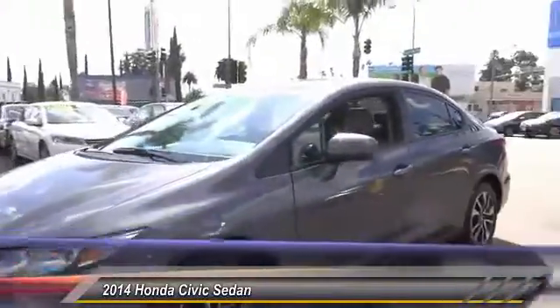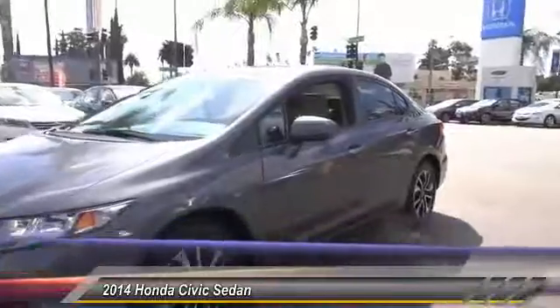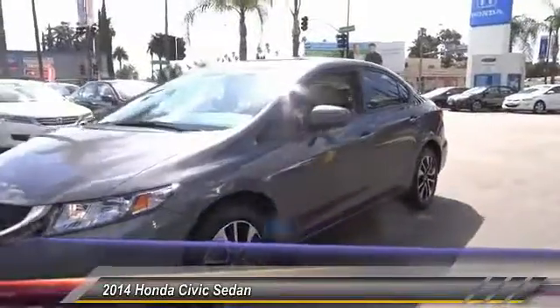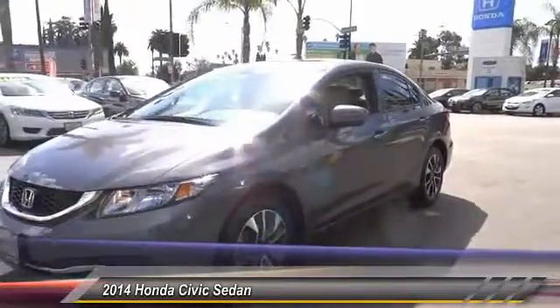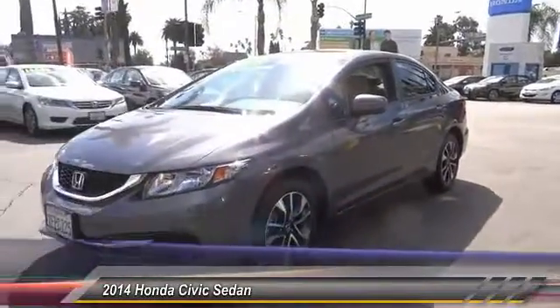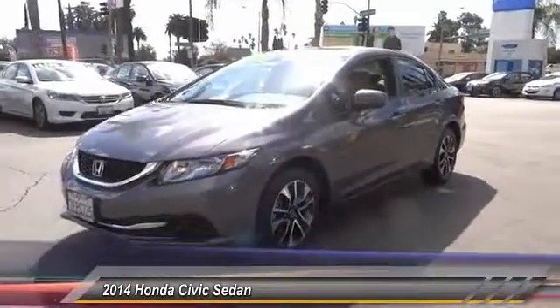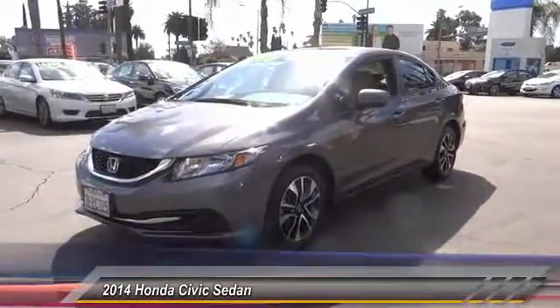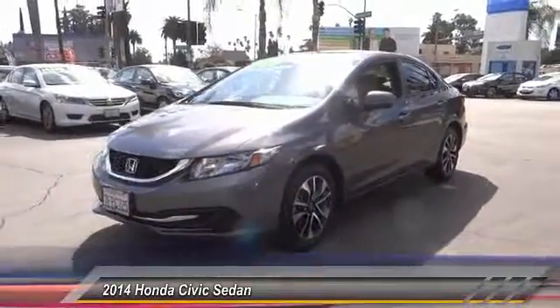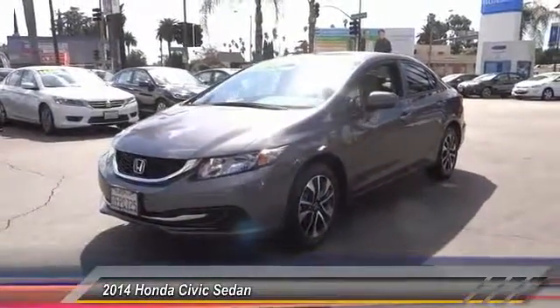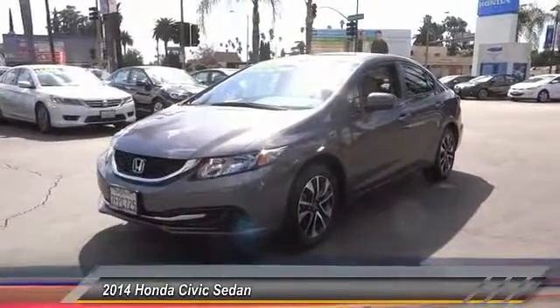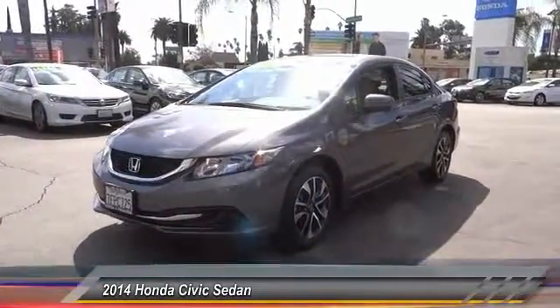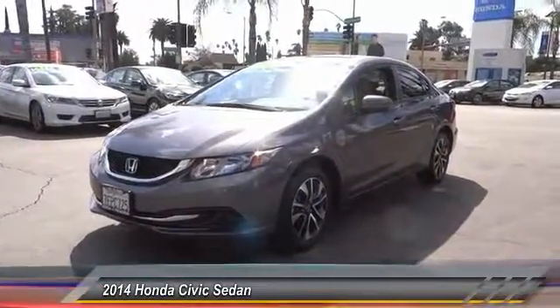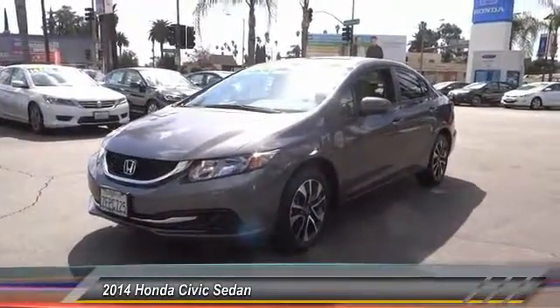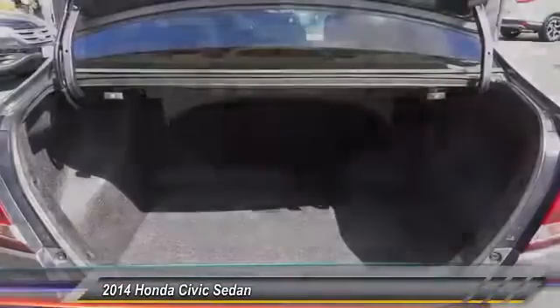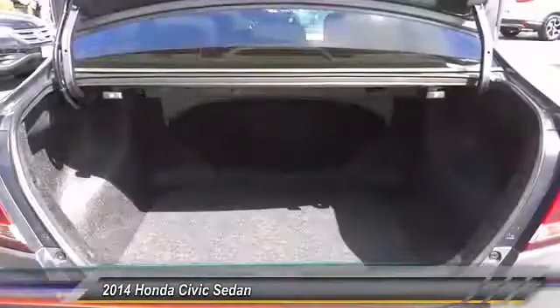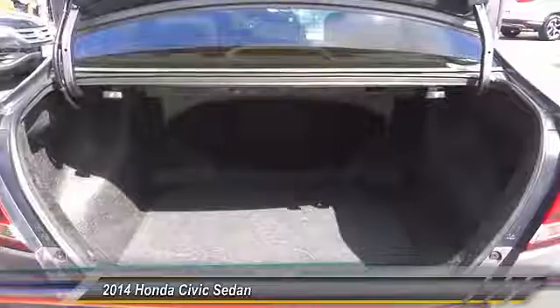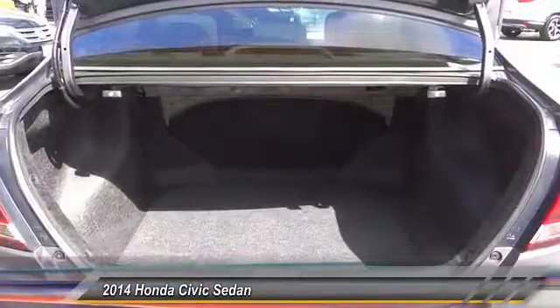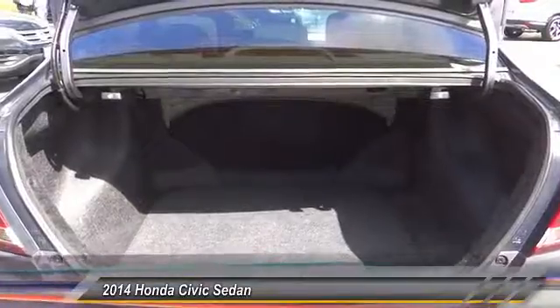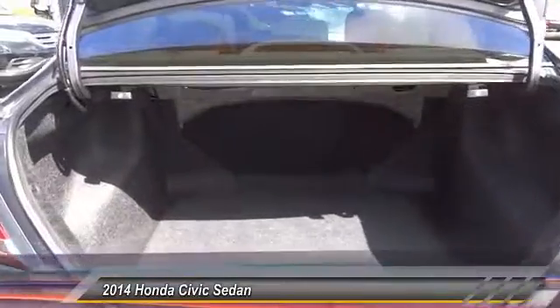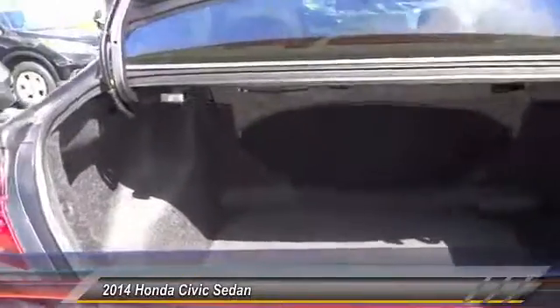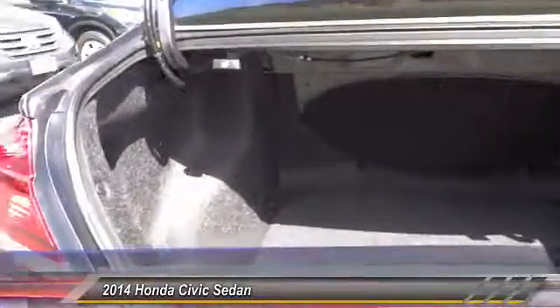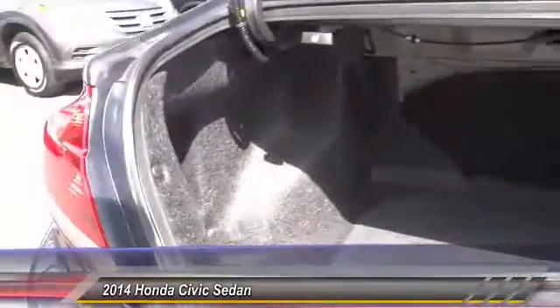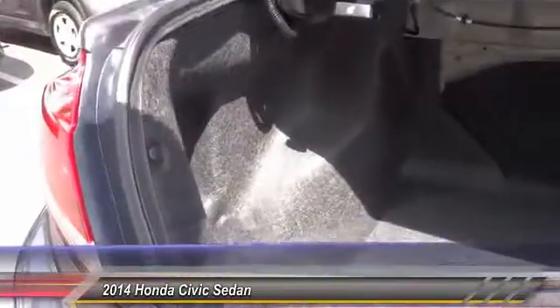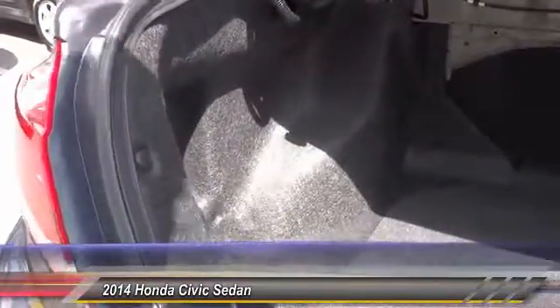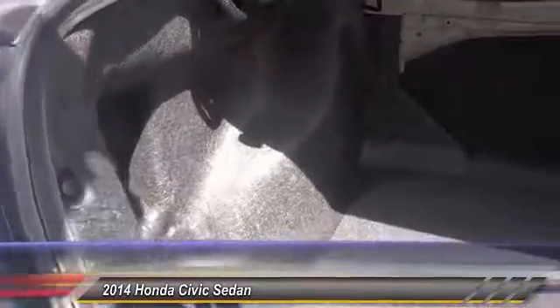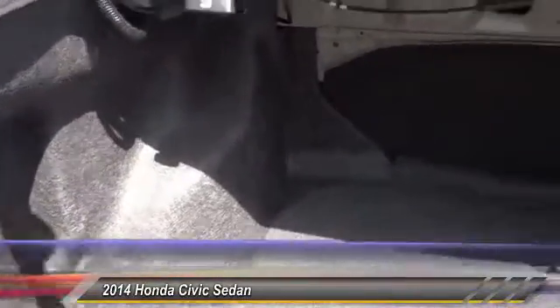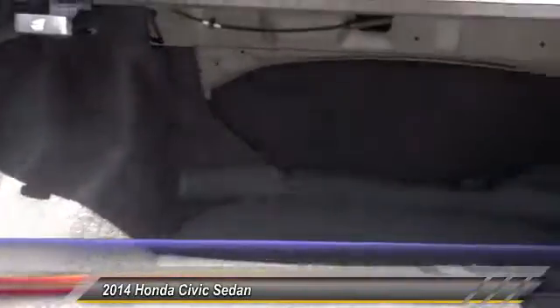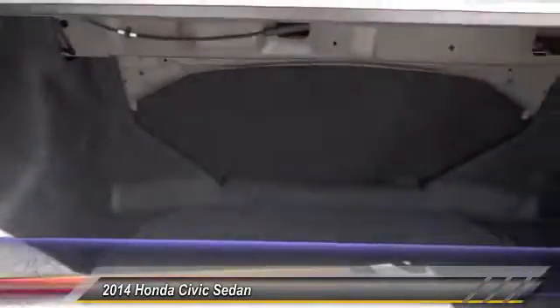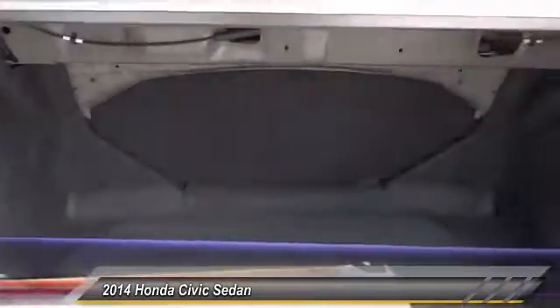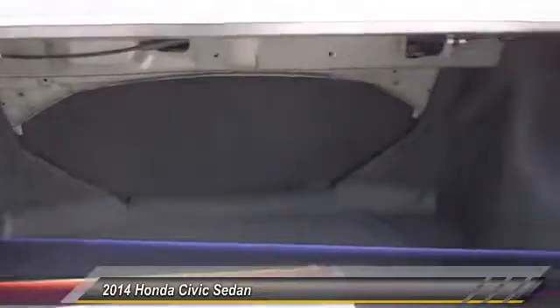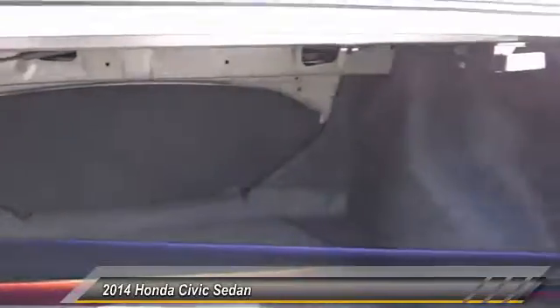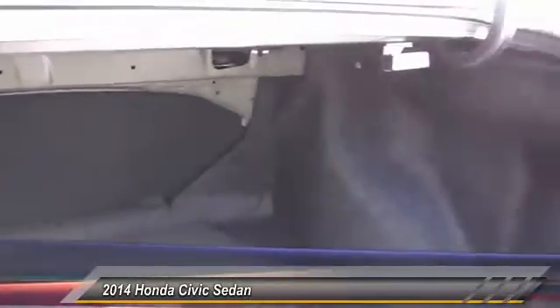Power windows, security system, electronic stability control, trip computer. Take this vehicle for a spin and see why so many shoppers are now proud owners.